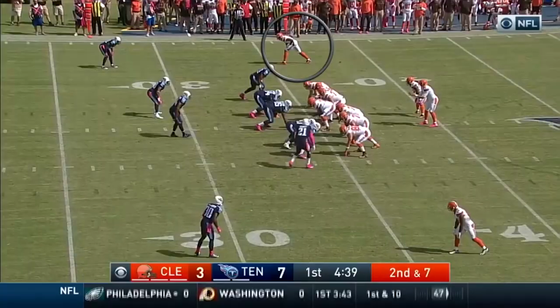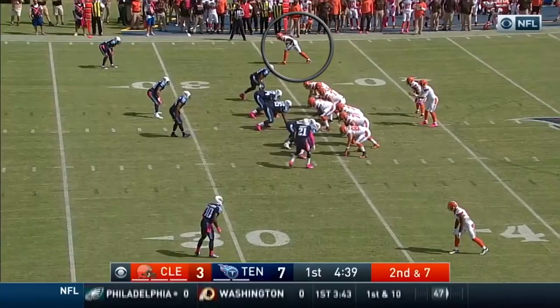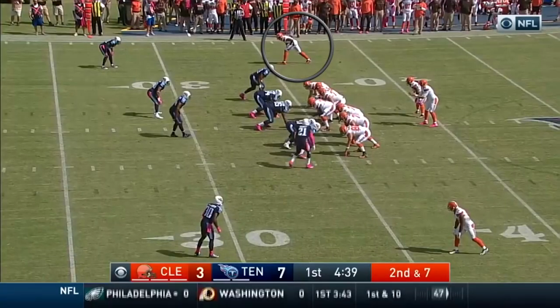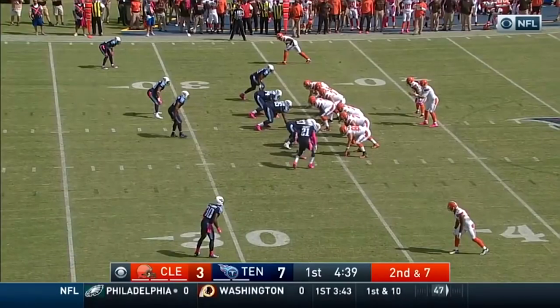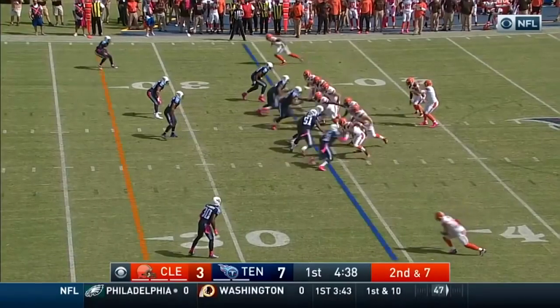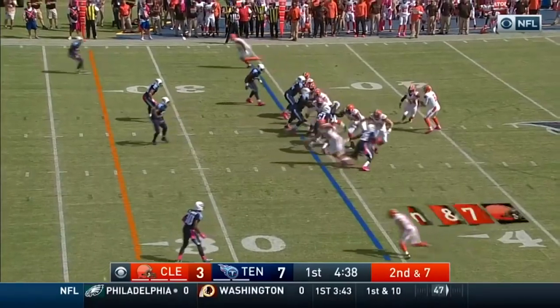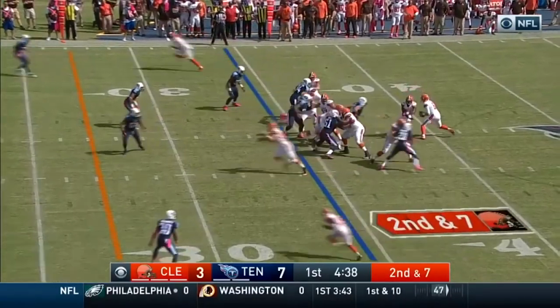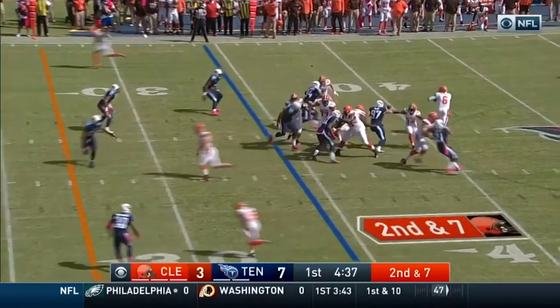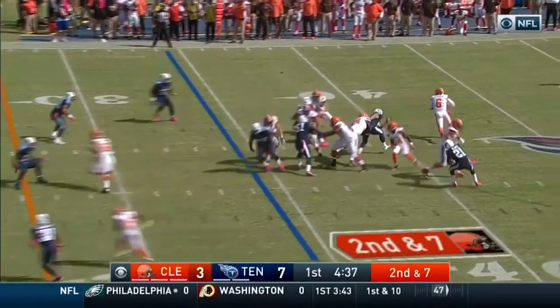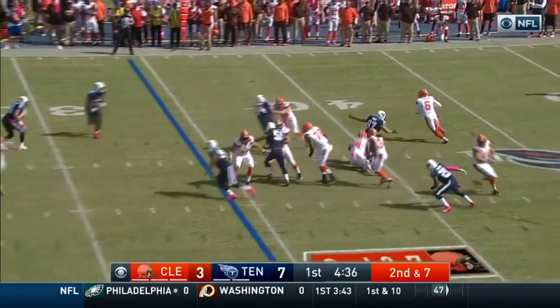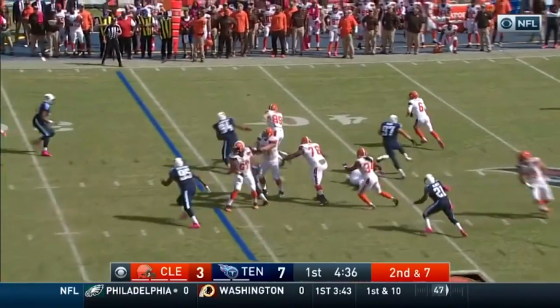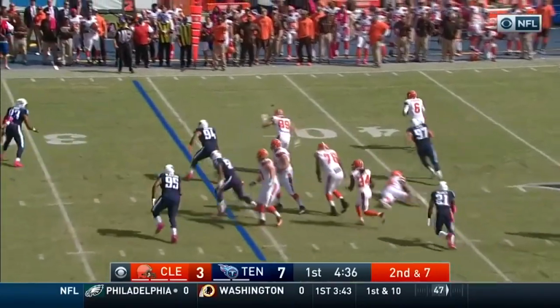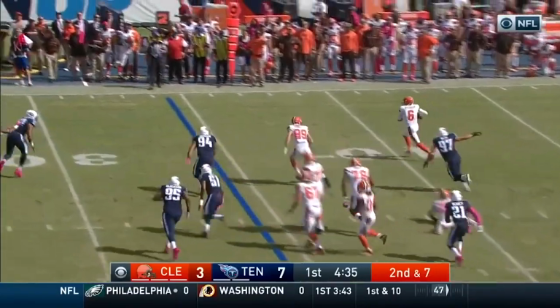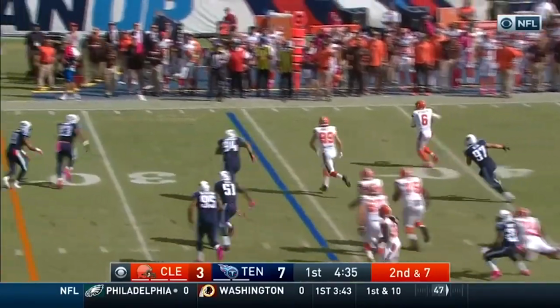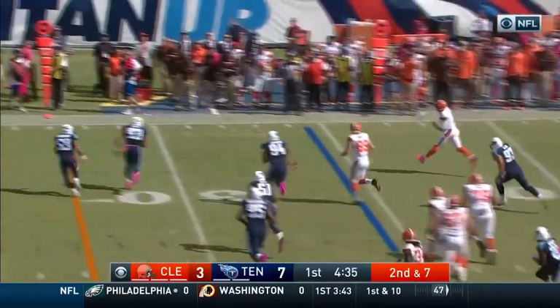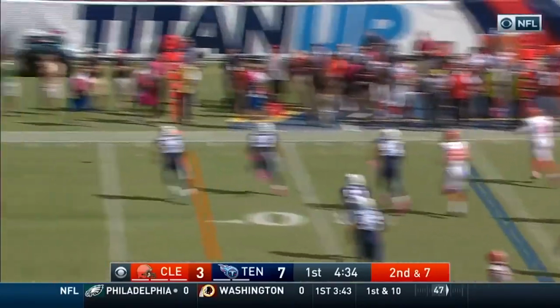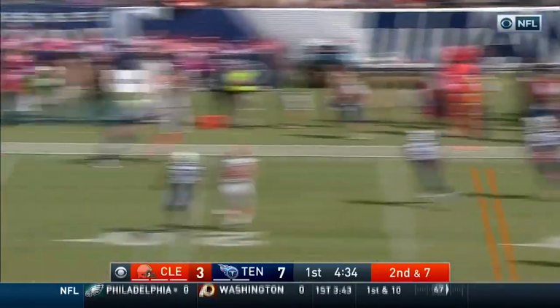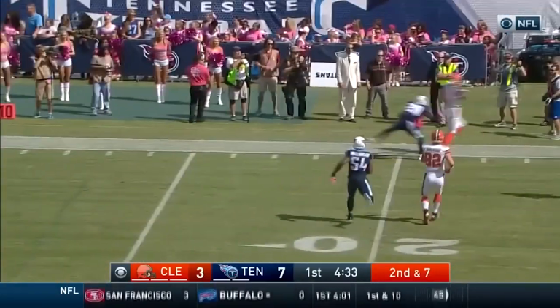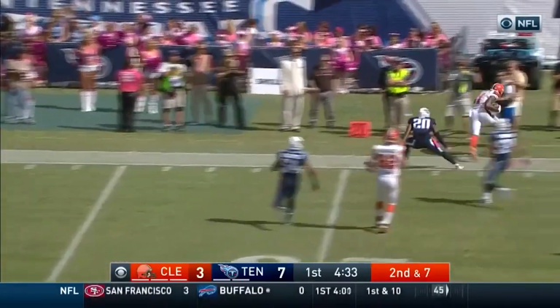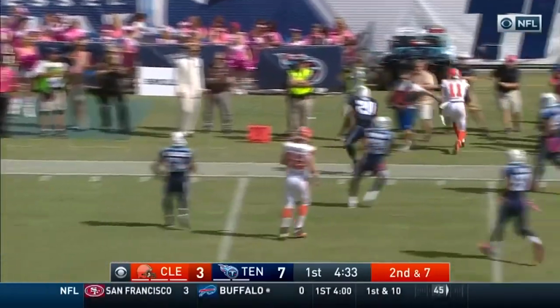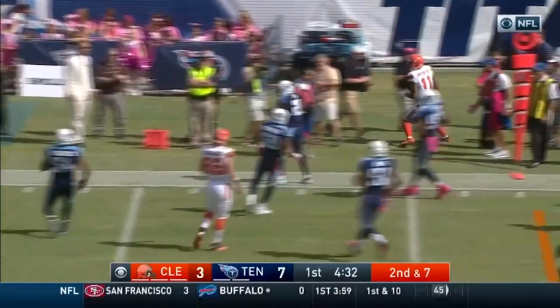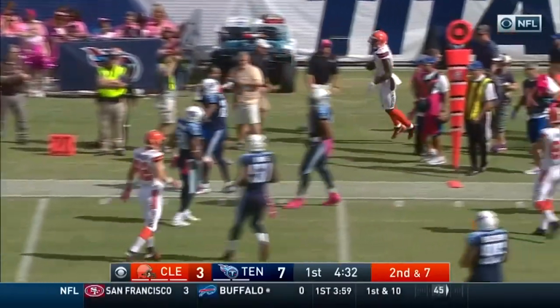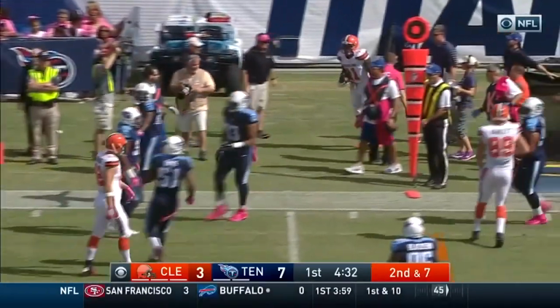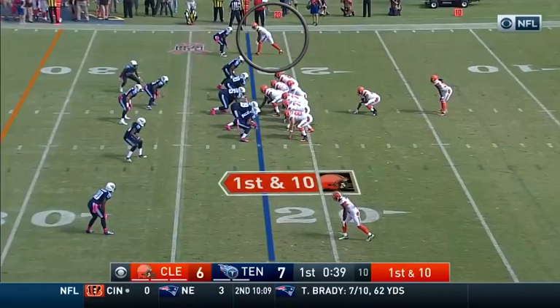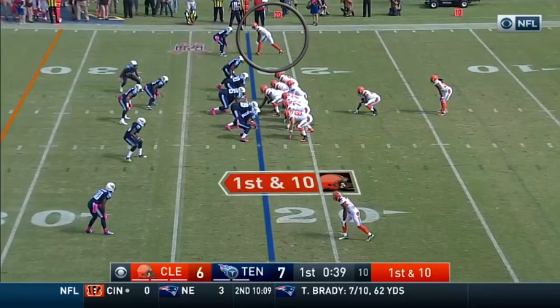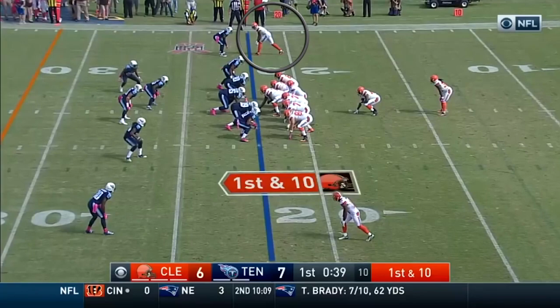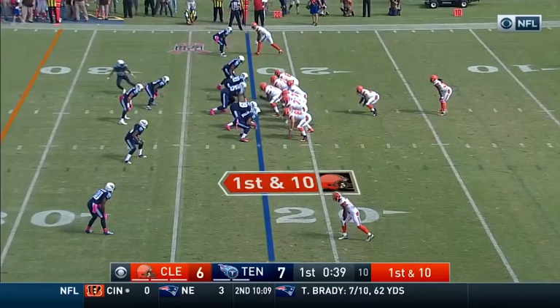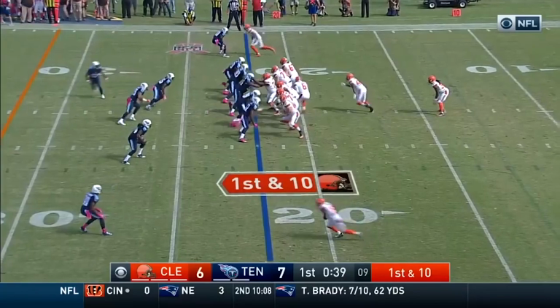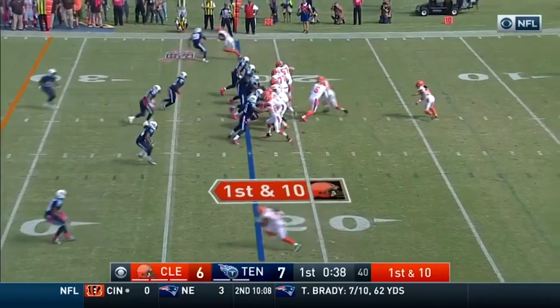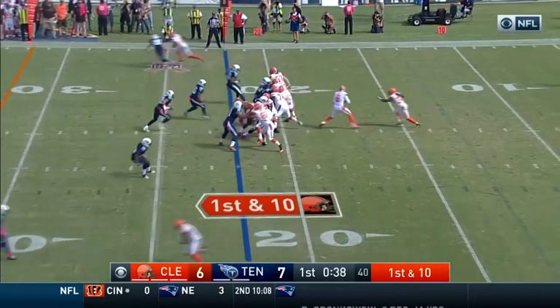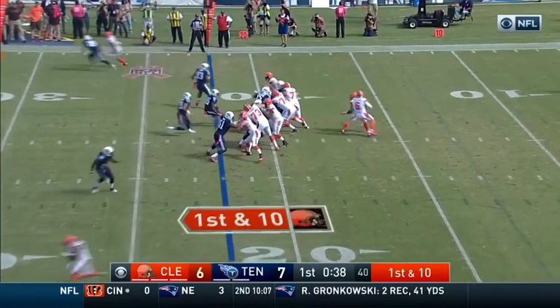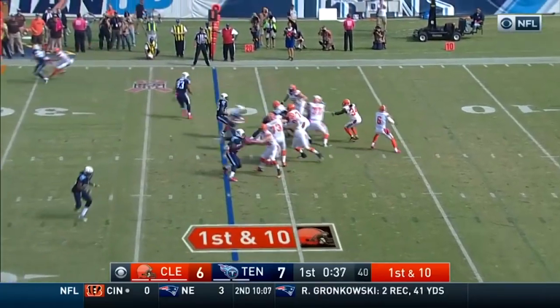Right here we have Terrell Pryor taking a normal release, but it's a play action bootleg so you know what's coming — that comeback. As a DB, I'm picking it off every time. At least I think.